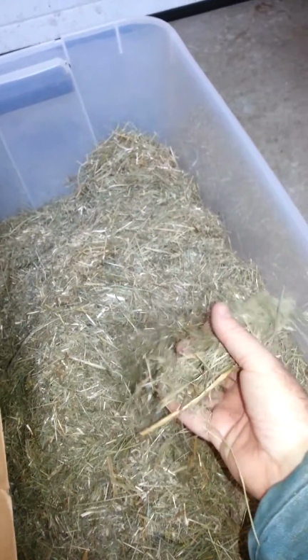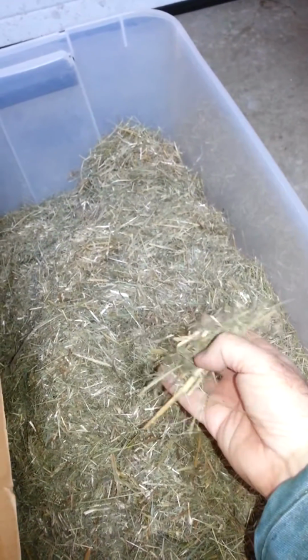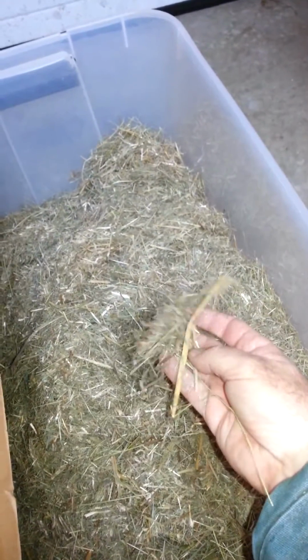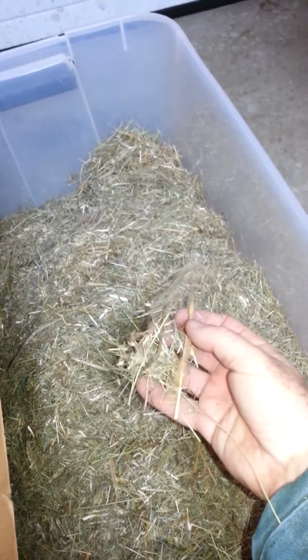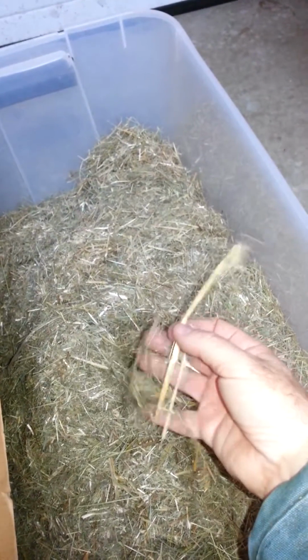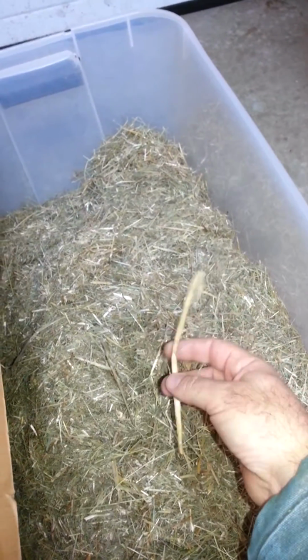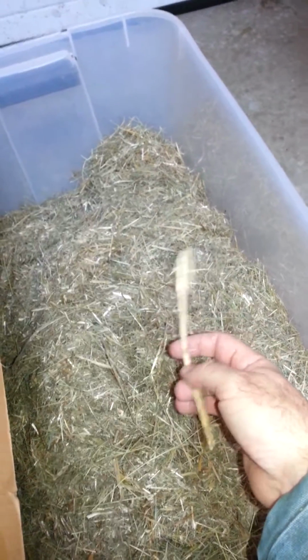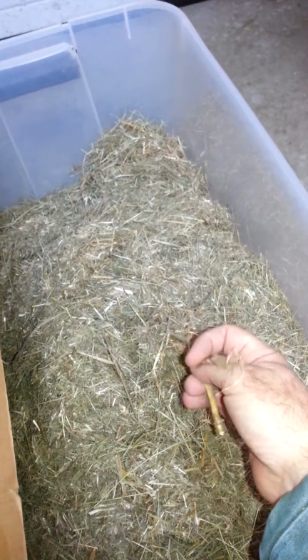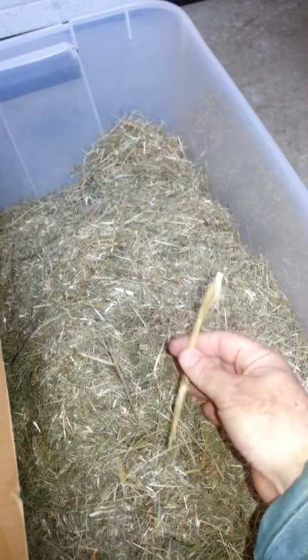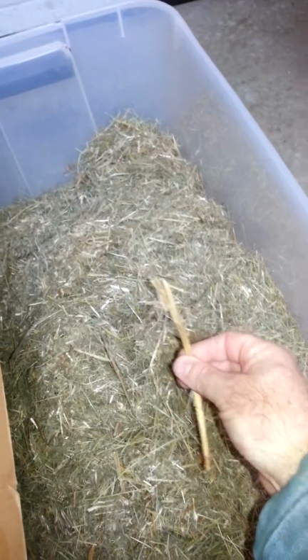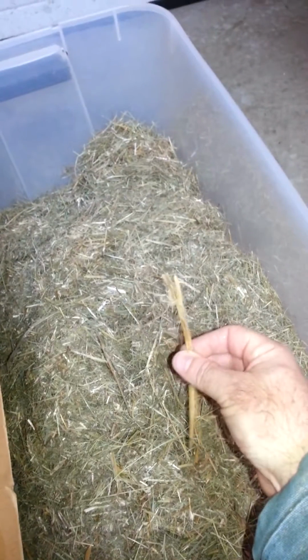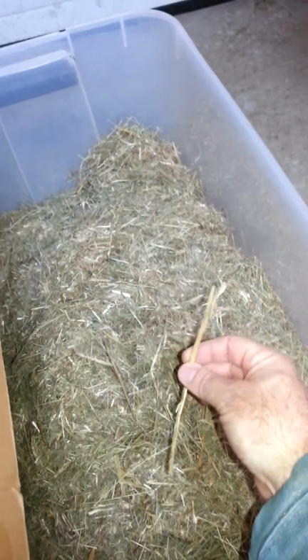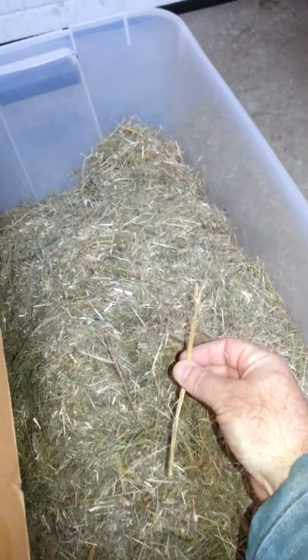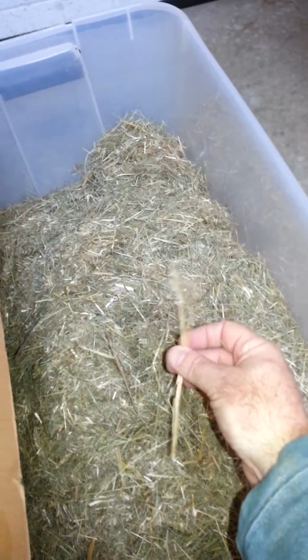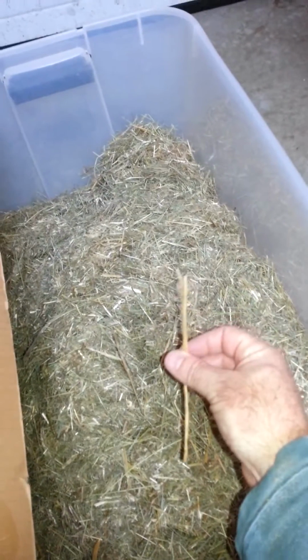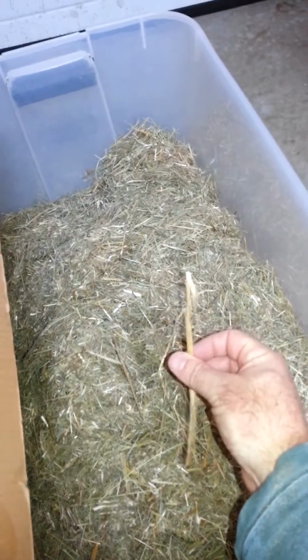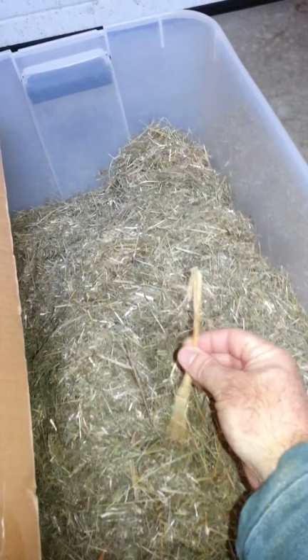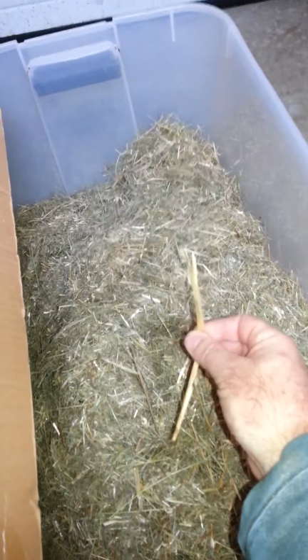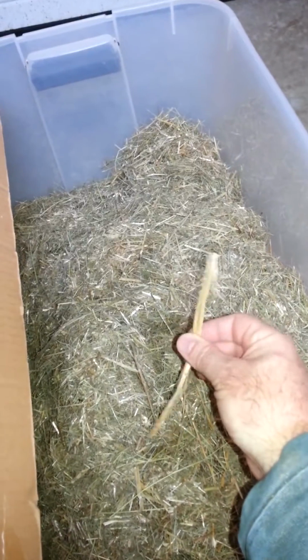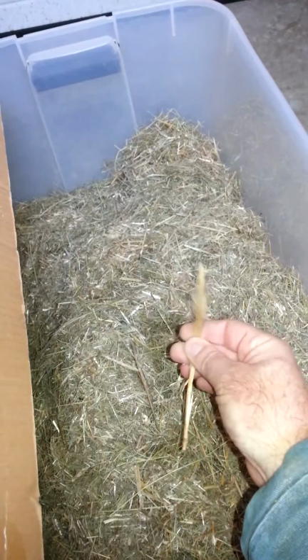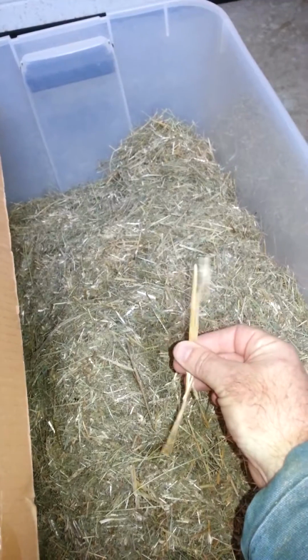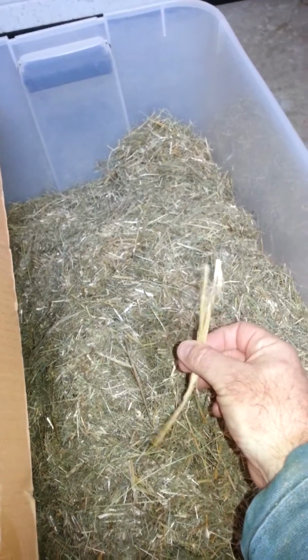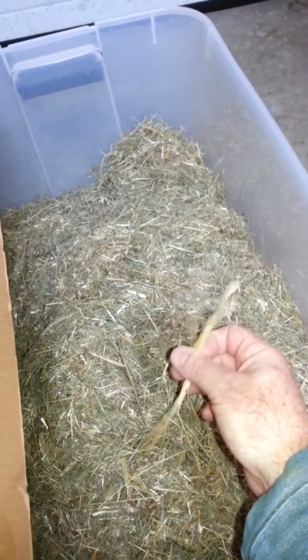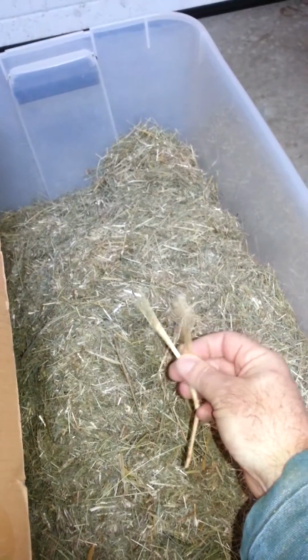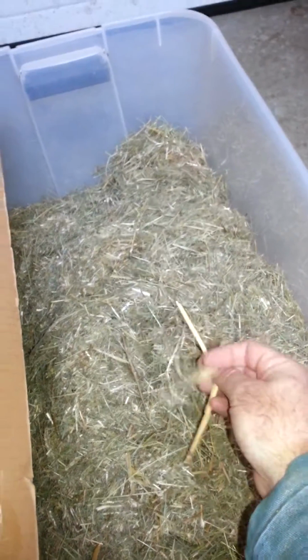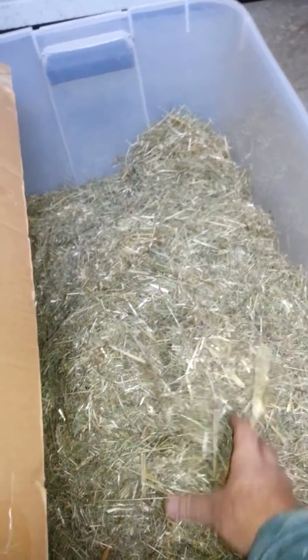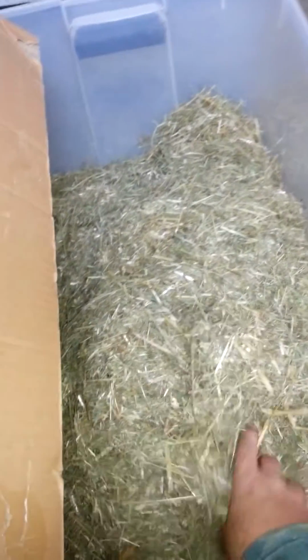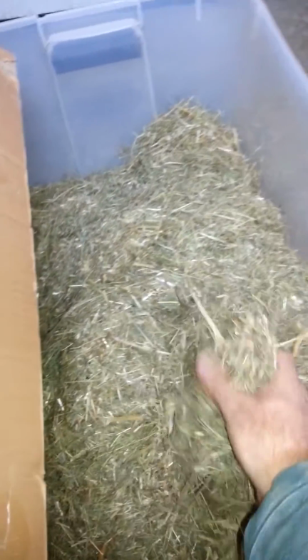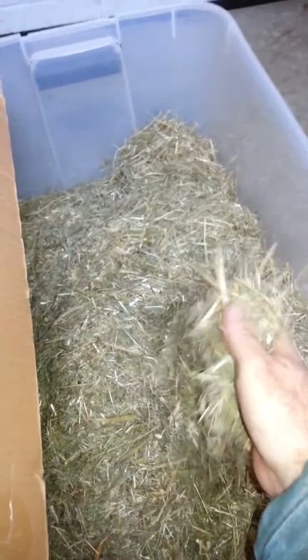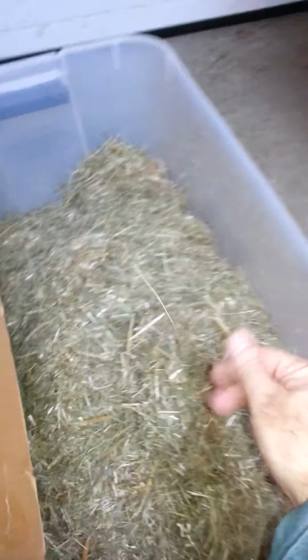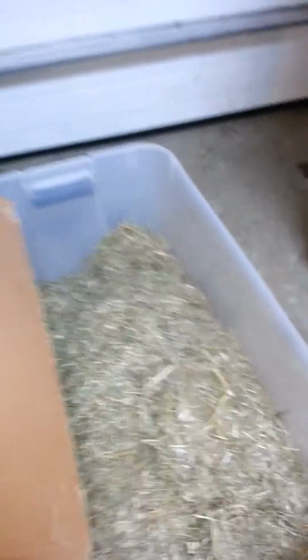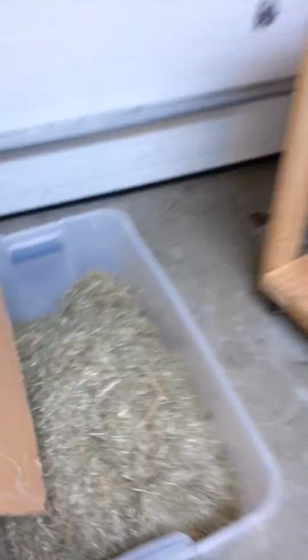Now there's a little bit of wheat chaff mixed in here. We get what we can at the lowest price, generally speaking. Sometimes in the year we just can't get good pasture grass, so we convert back to wheat.